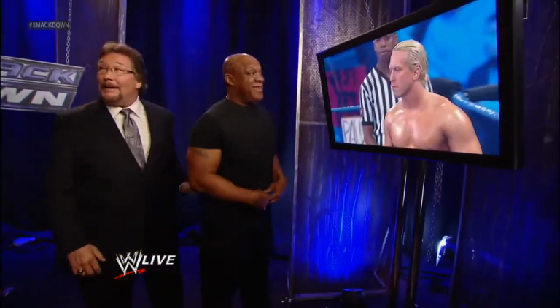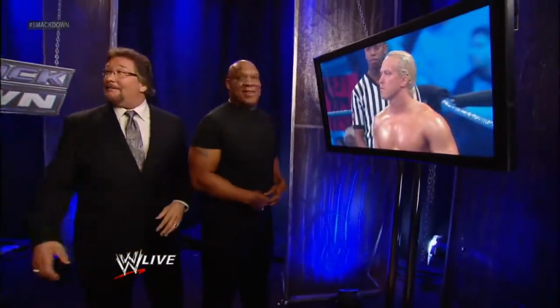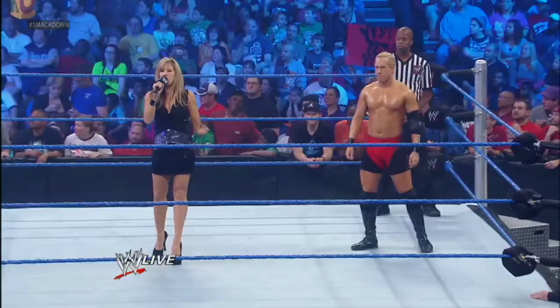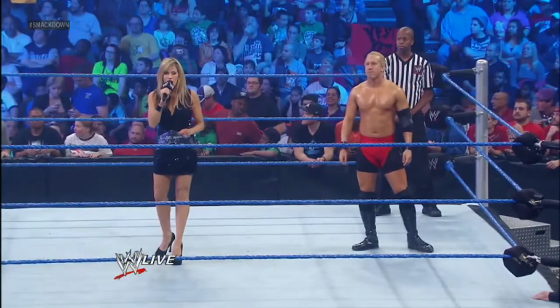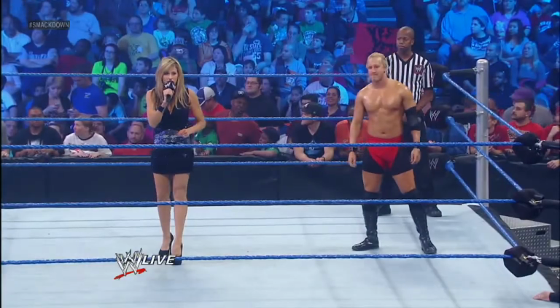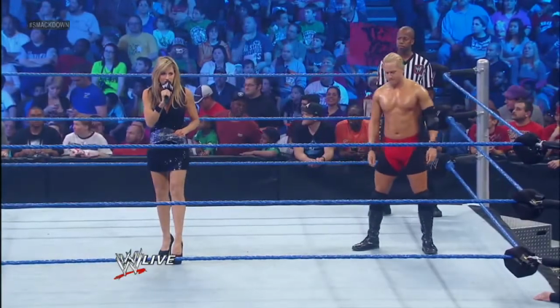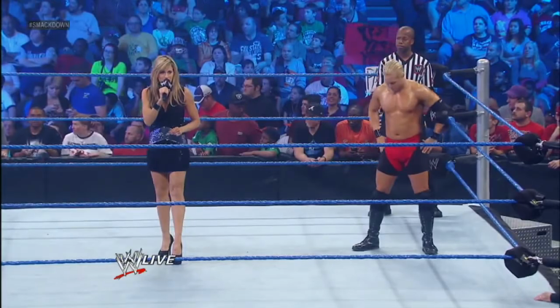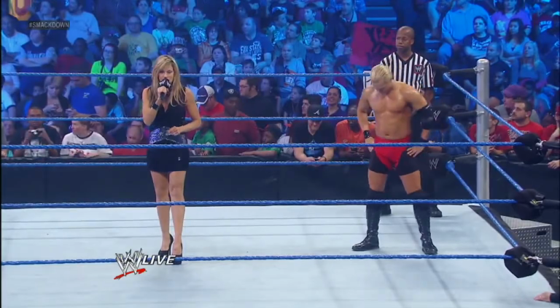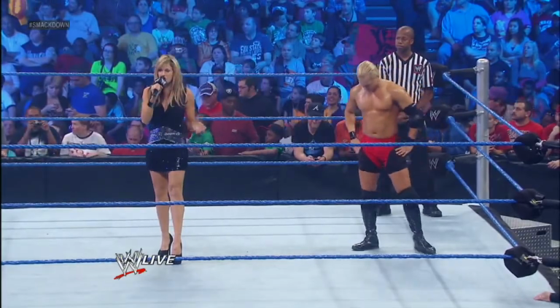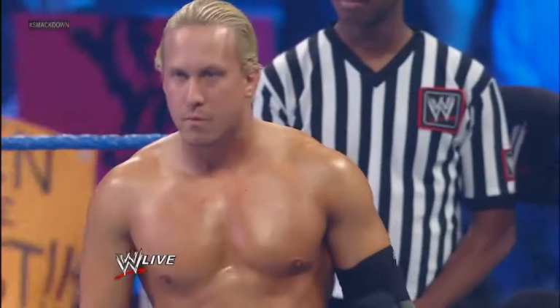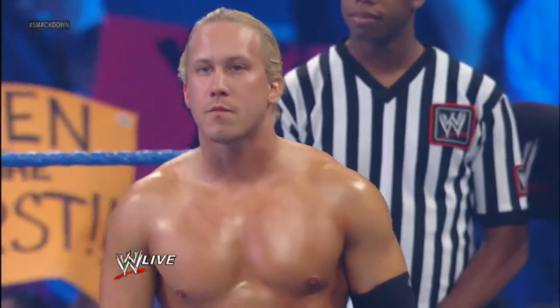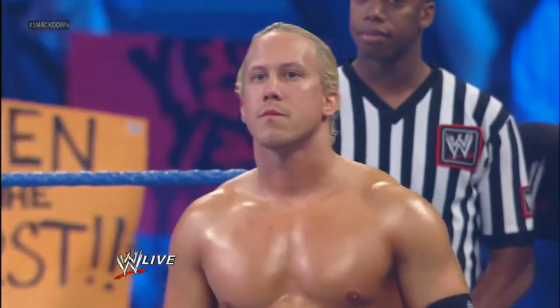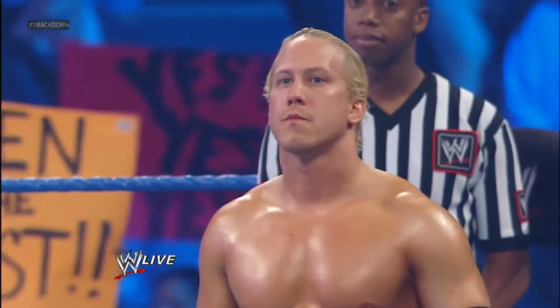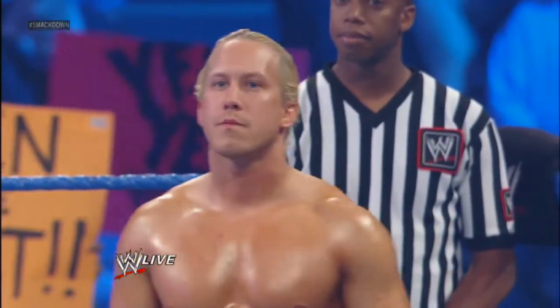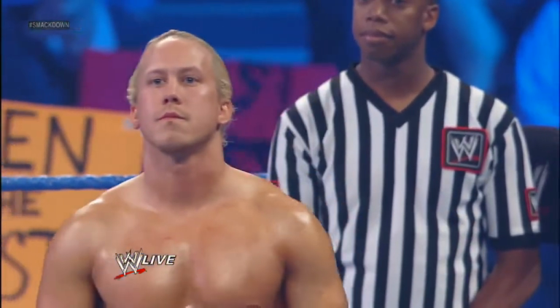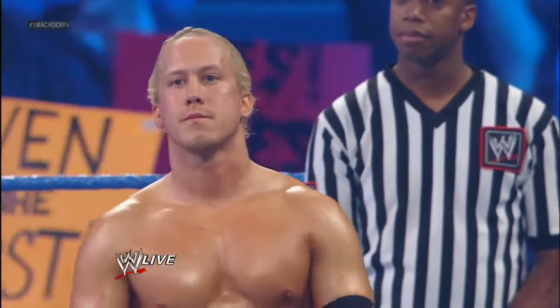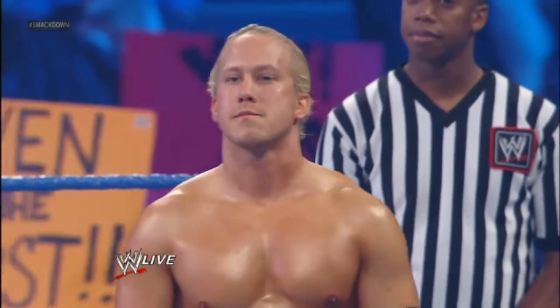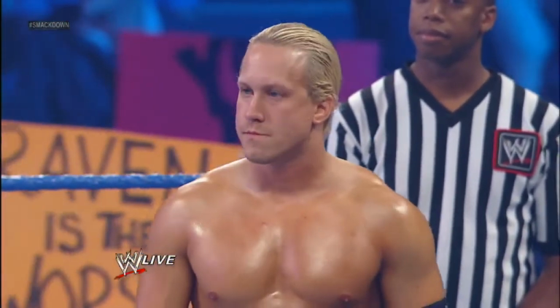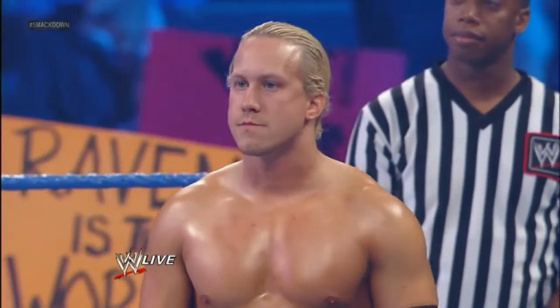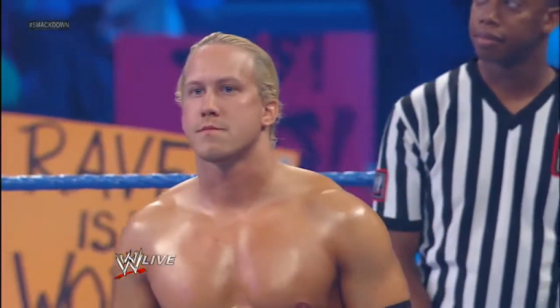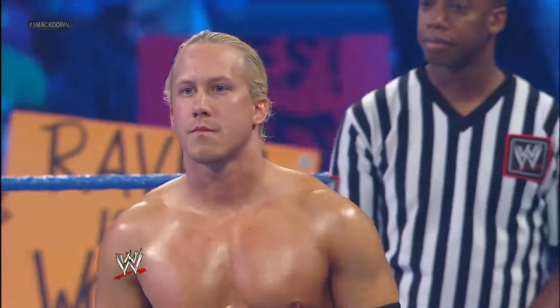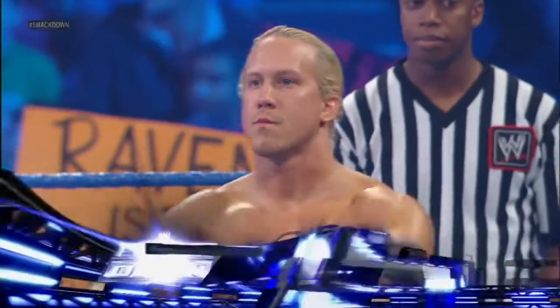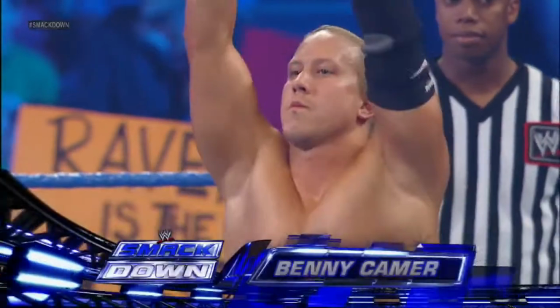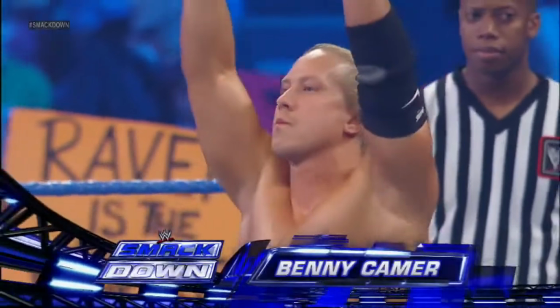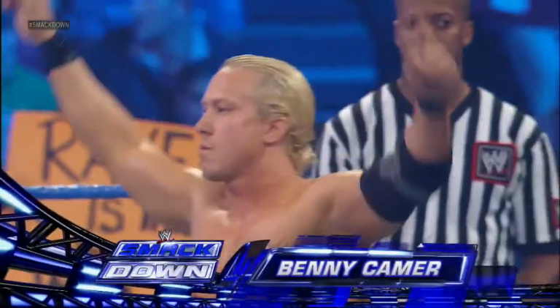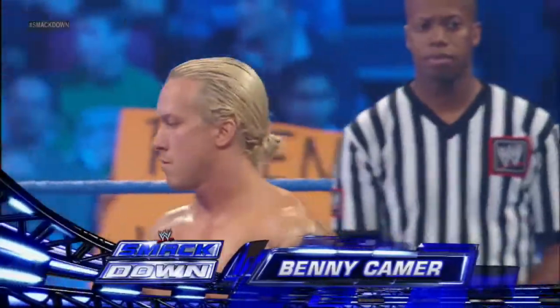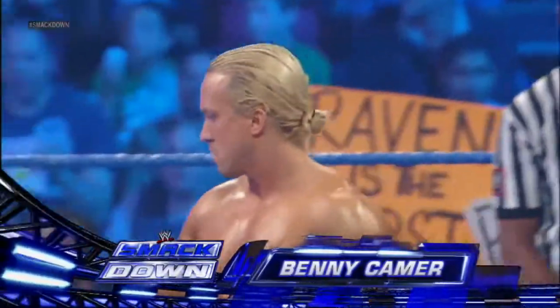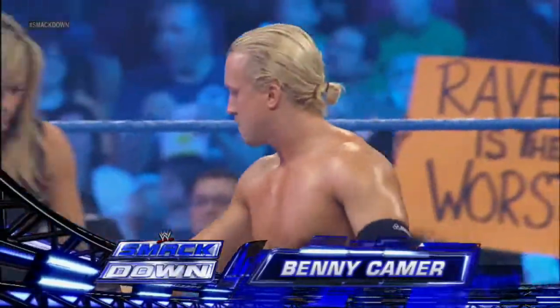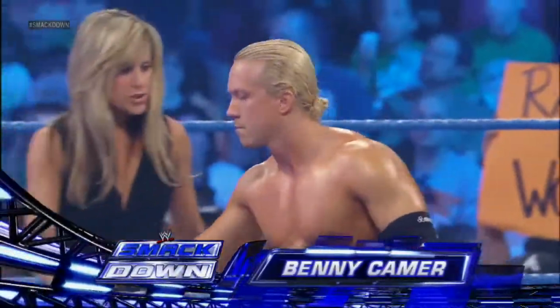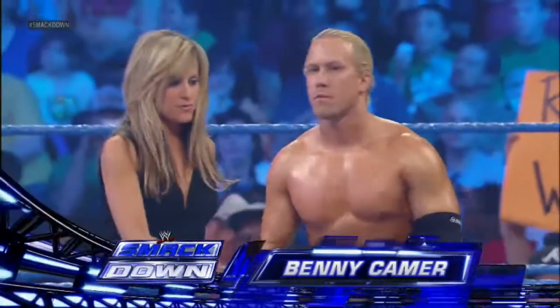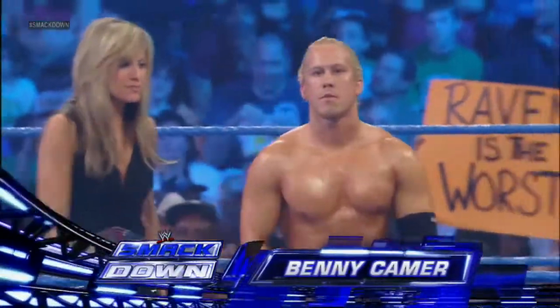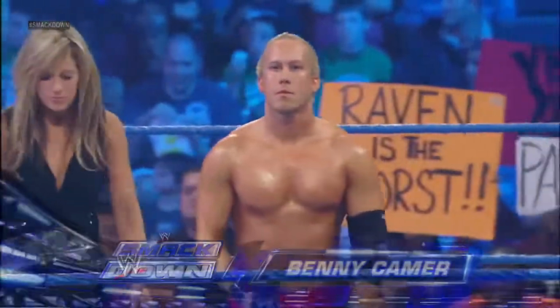This next match is set for one fall. Introducing first, from Chicago, Illinois, weighing in at 185 pounds, Benny Kamer.